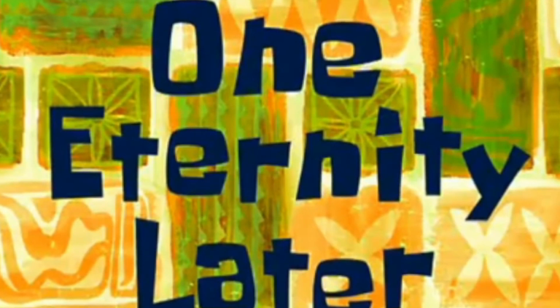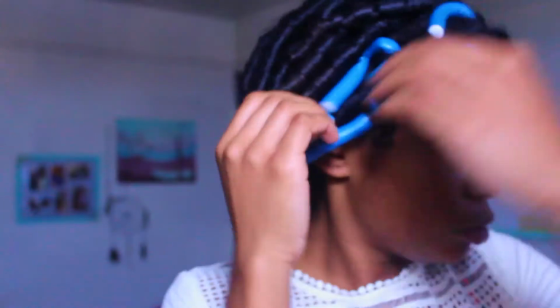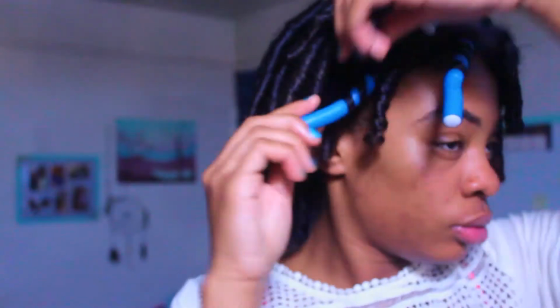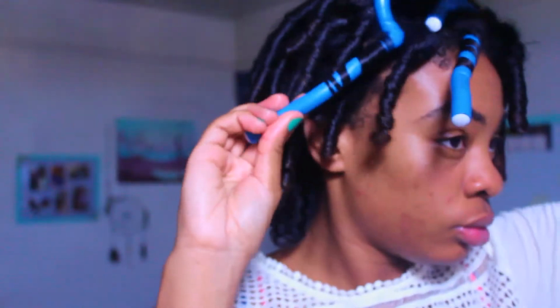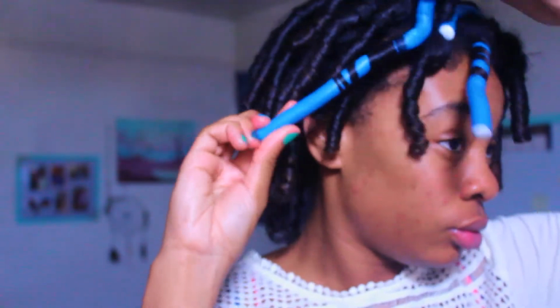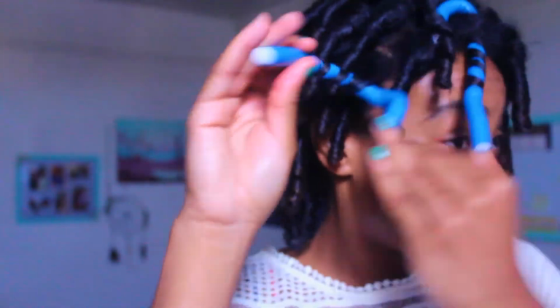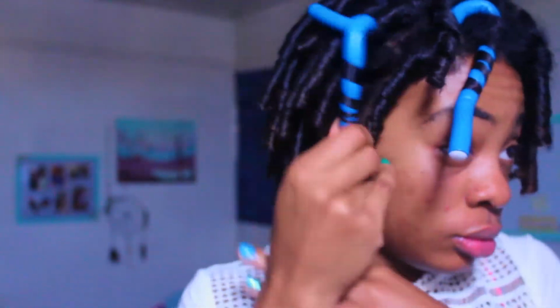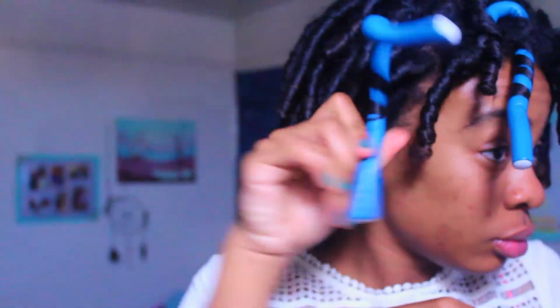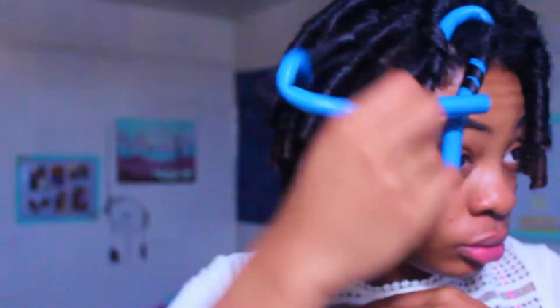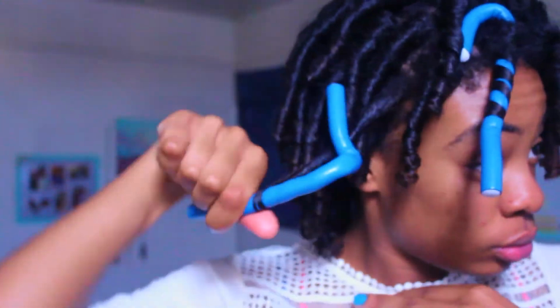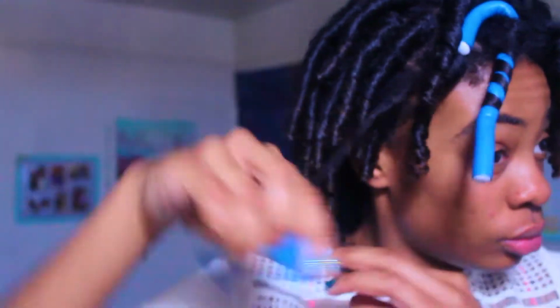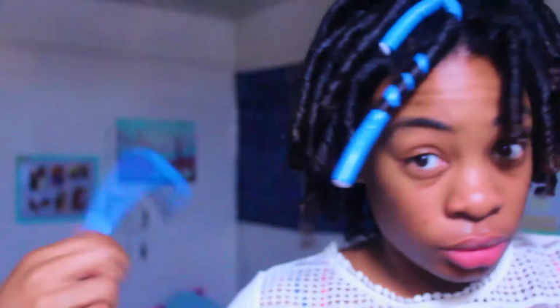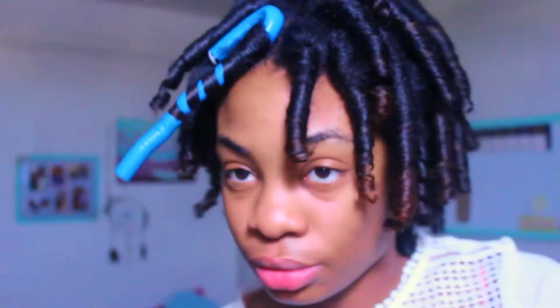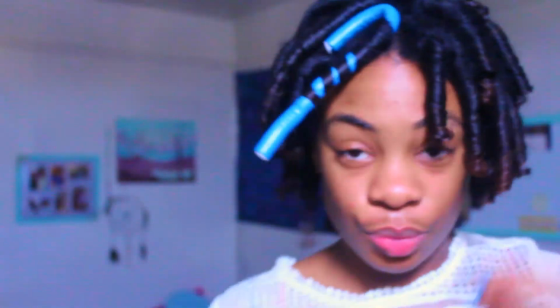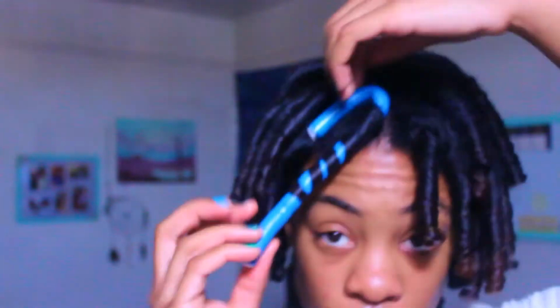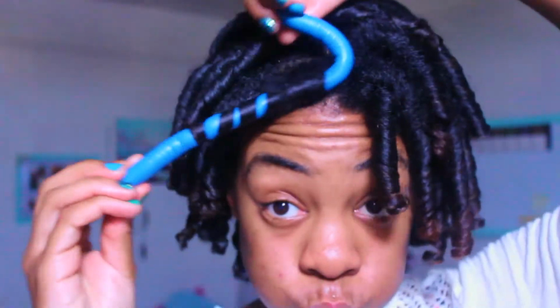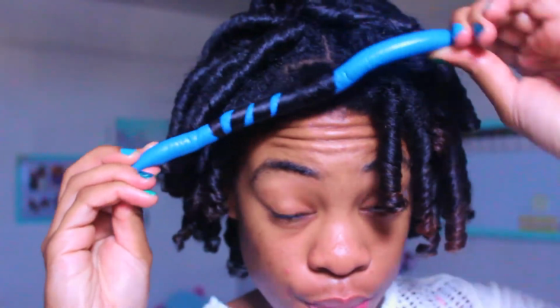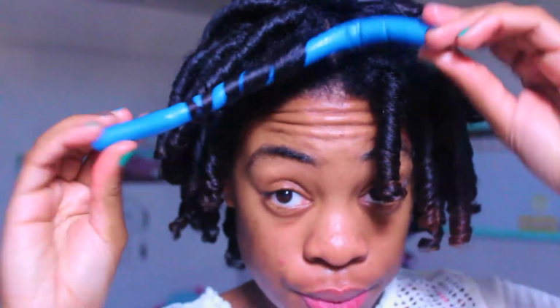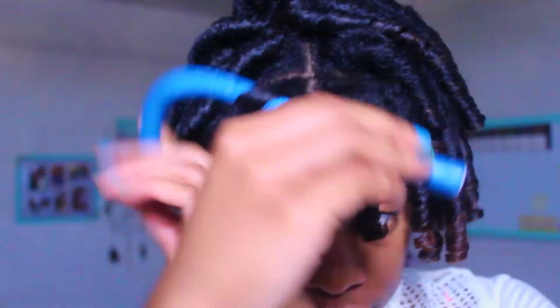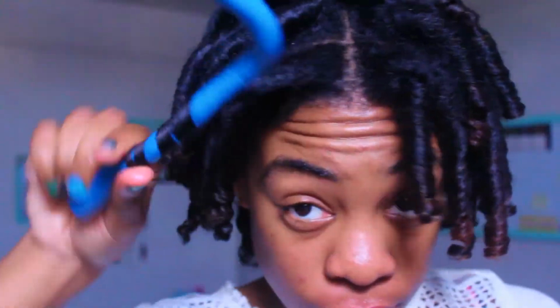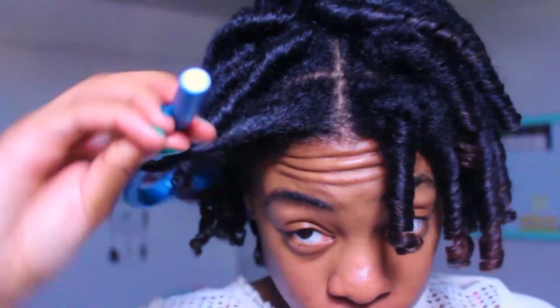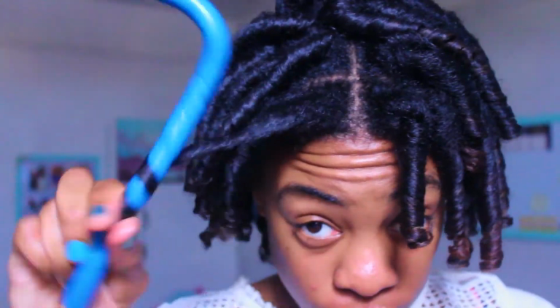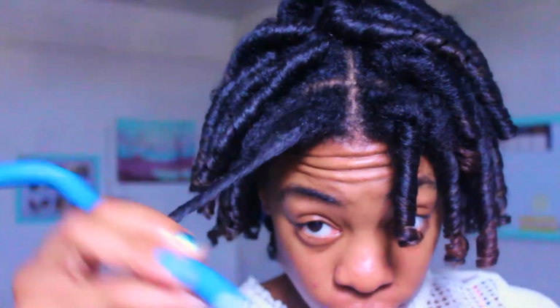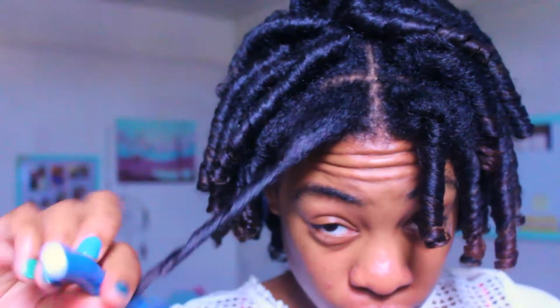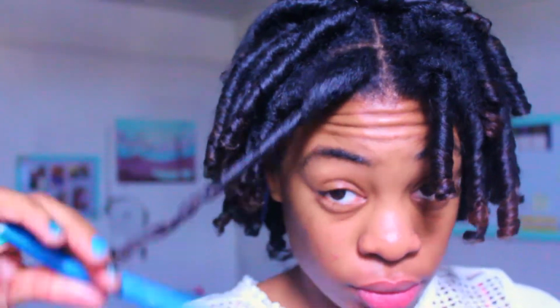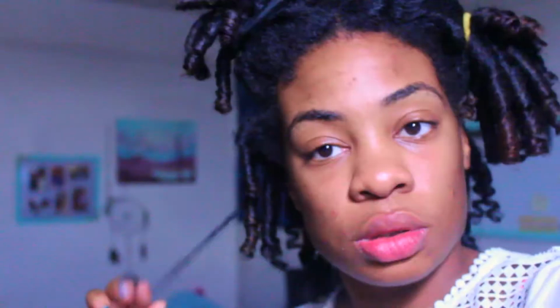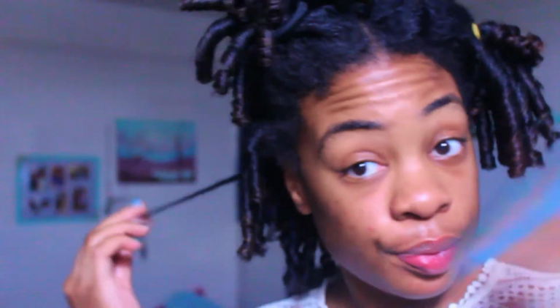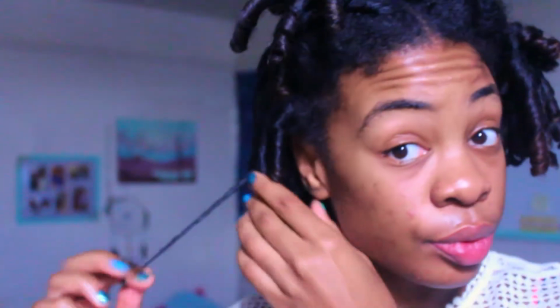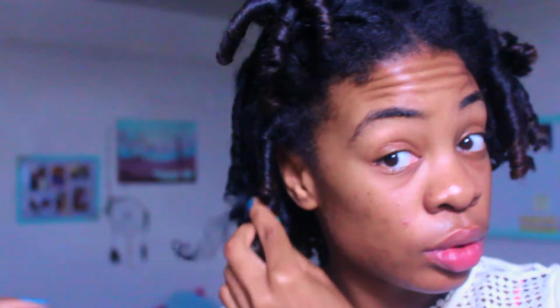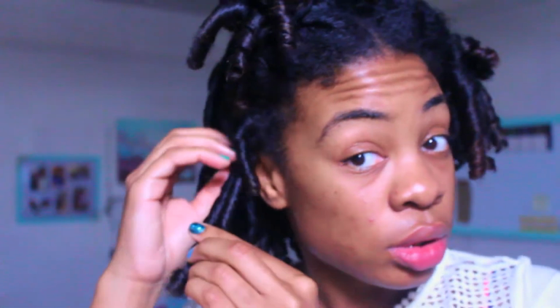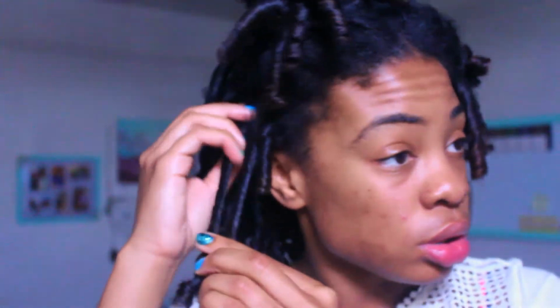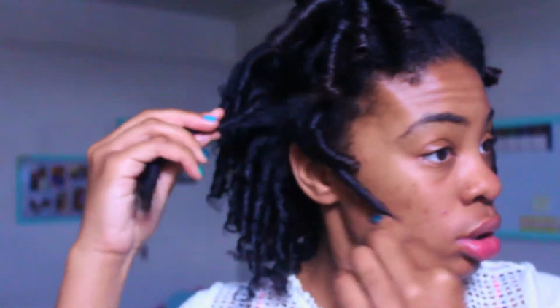Now it is the next morning and I am taking them down. You want to make sure your hair is completely dry before doing this step. I recommend taking one down and feeling to make sure it is dry.